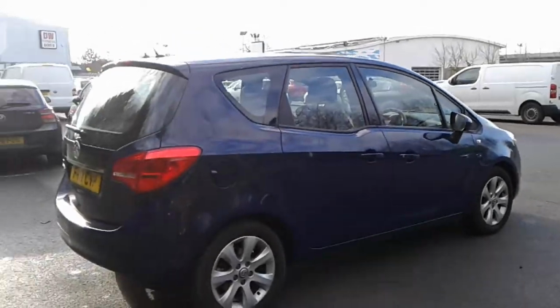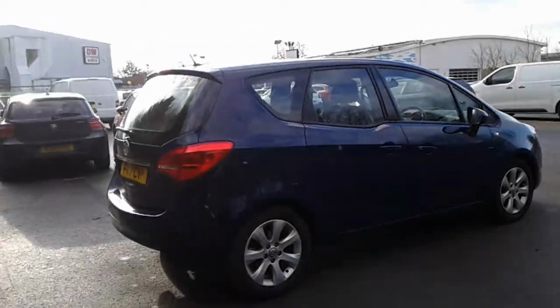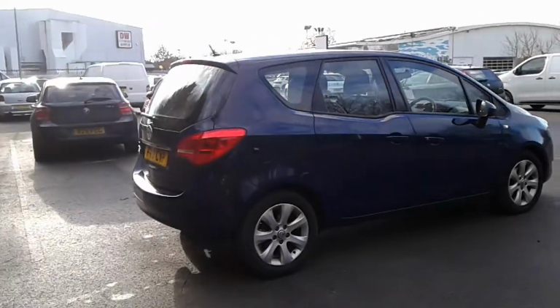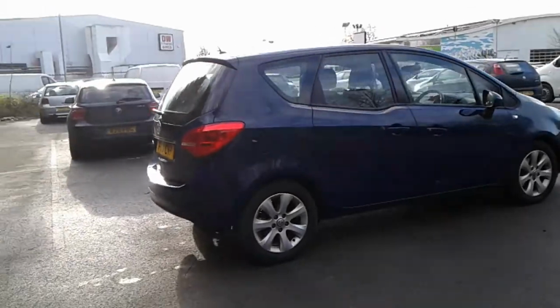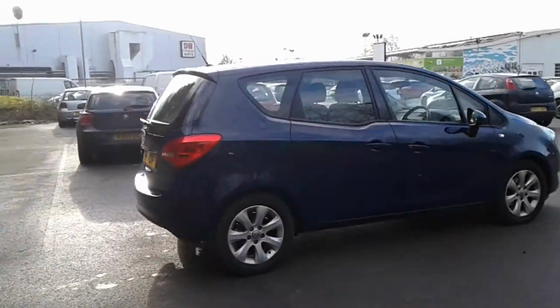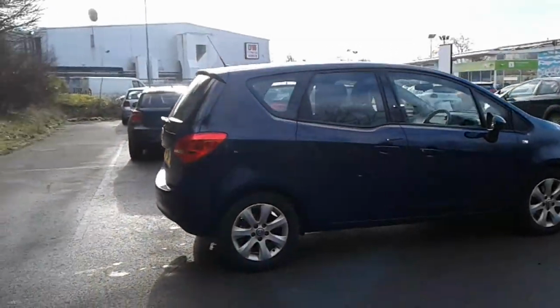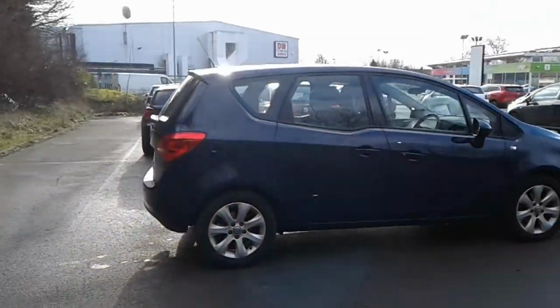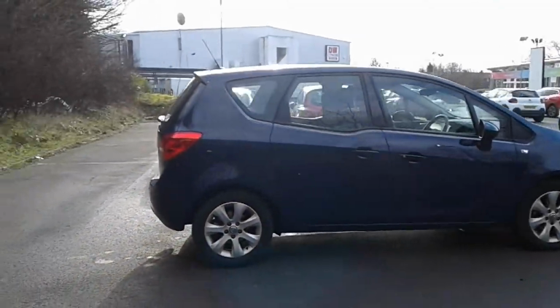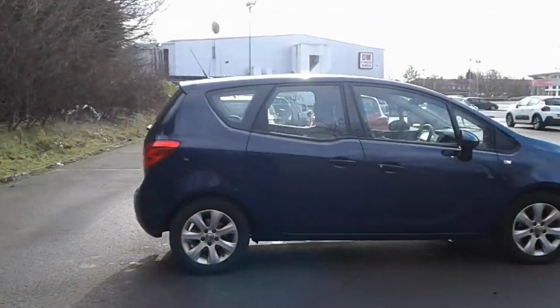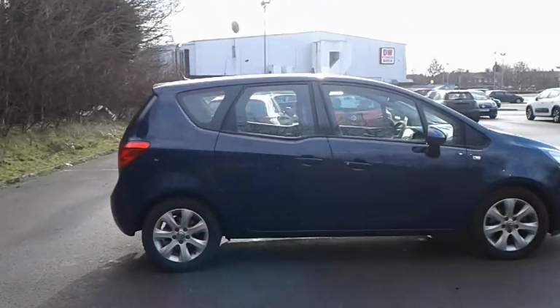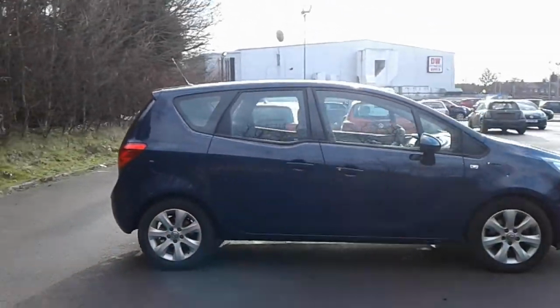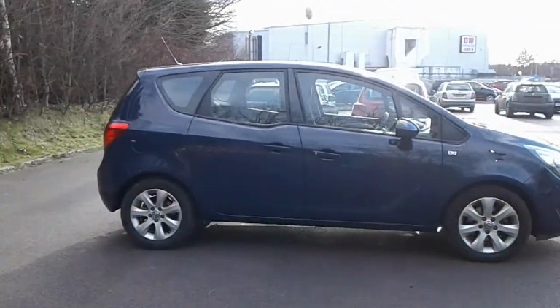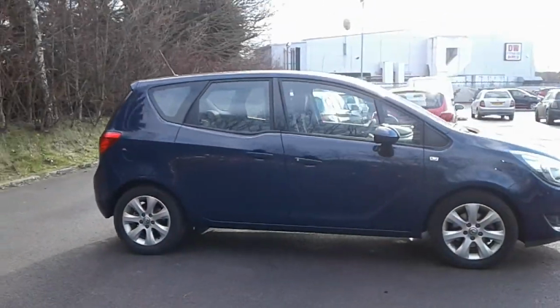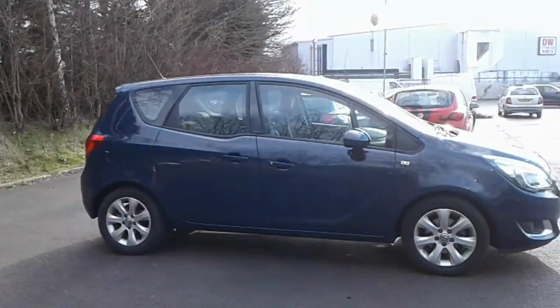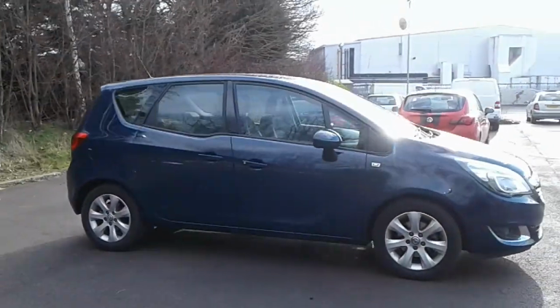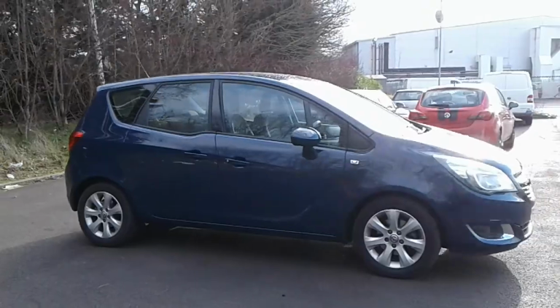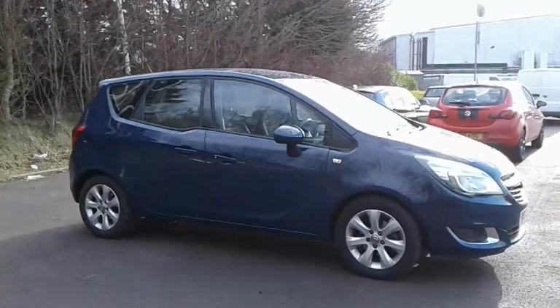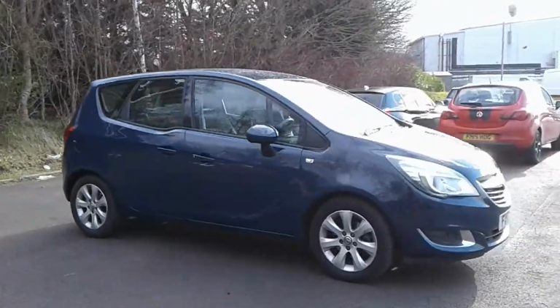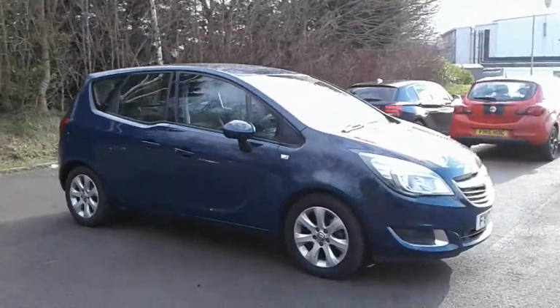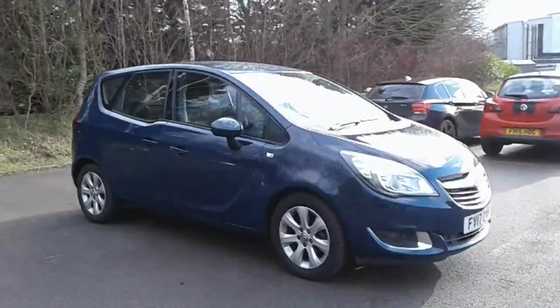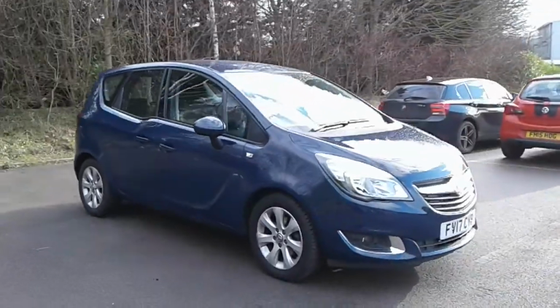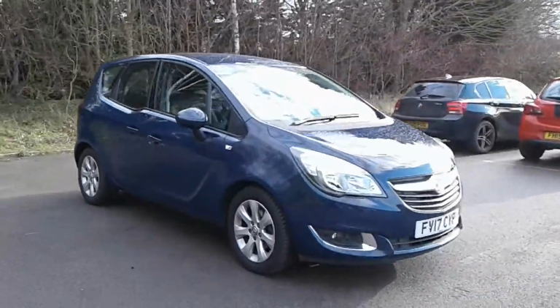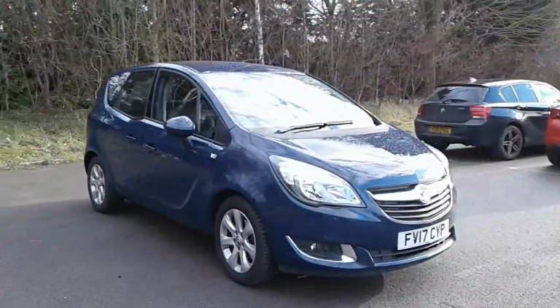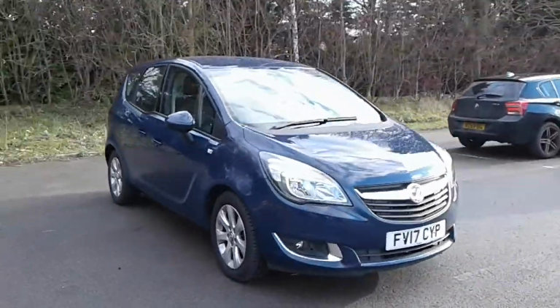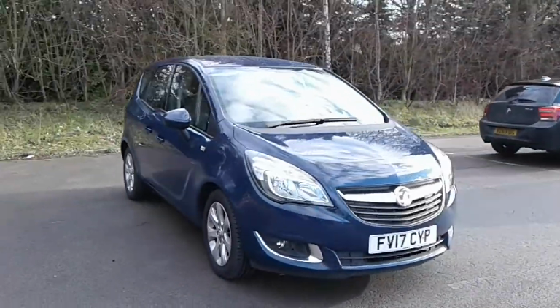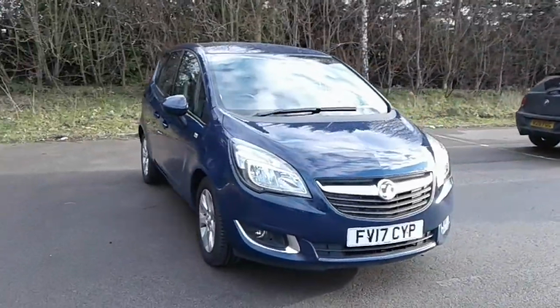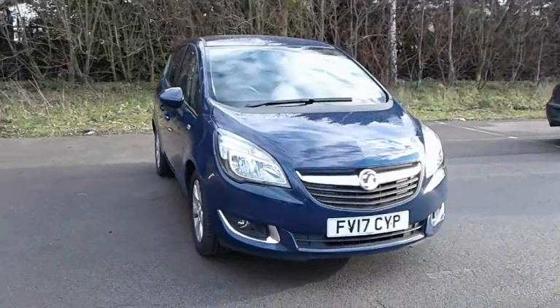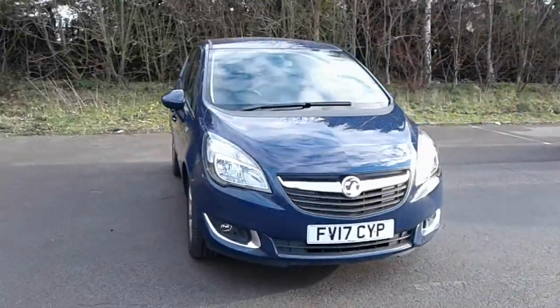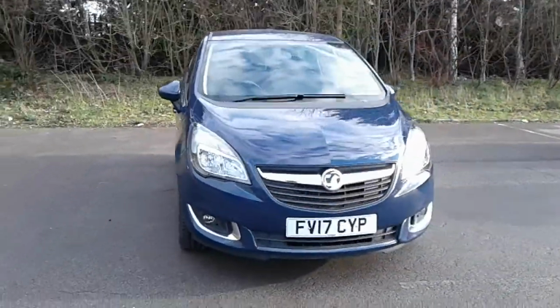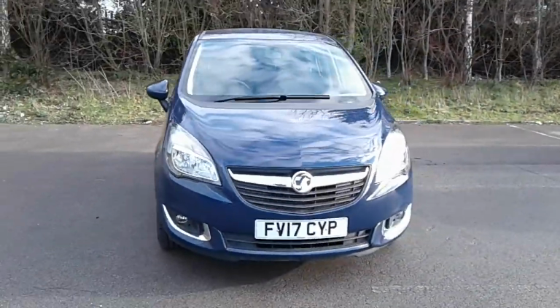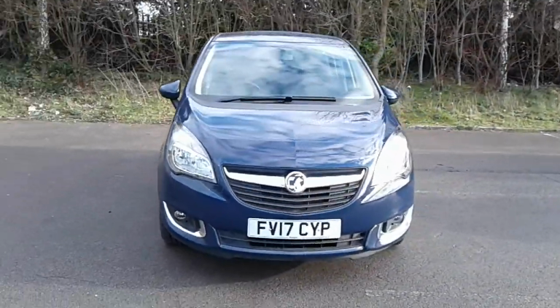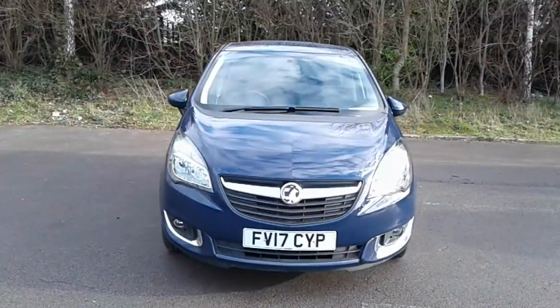And there we have the 2017 Vauxhall Meriva. To arrange a viewing or book a test drive, please contact Pentagon Vauxhall at Lincoln Tritton Road.